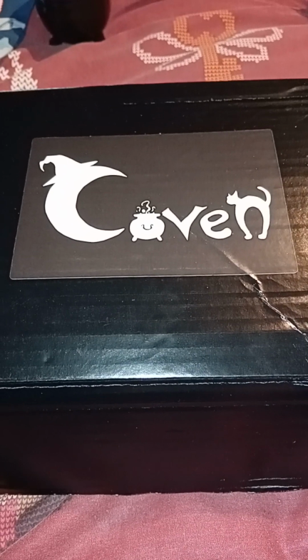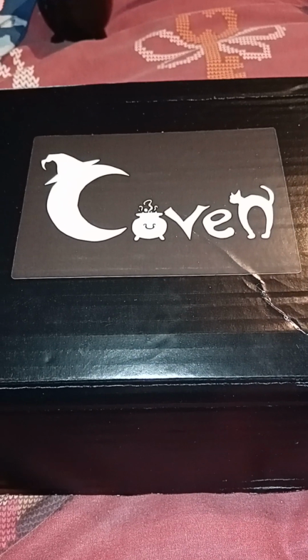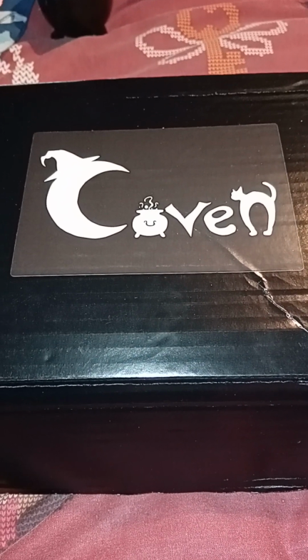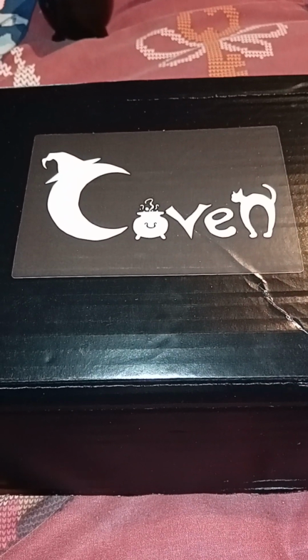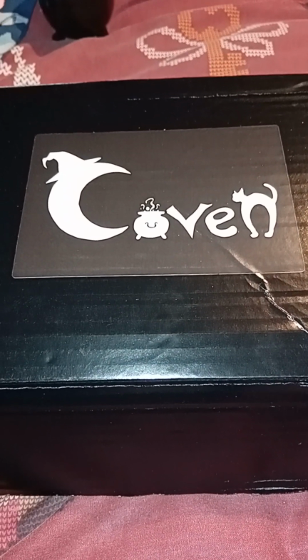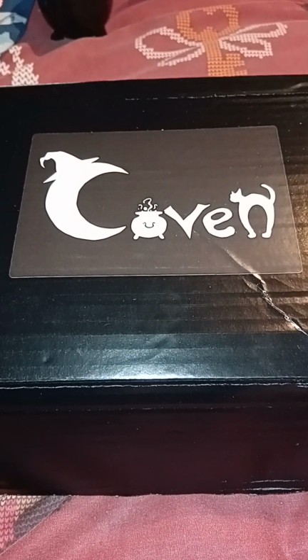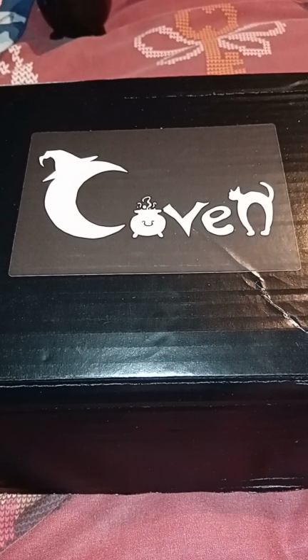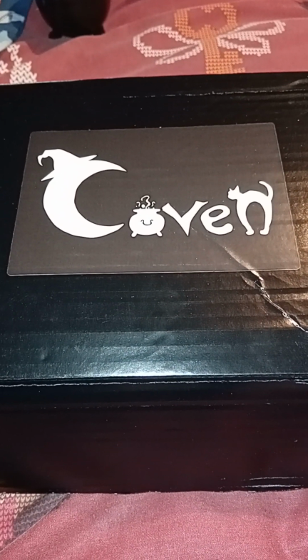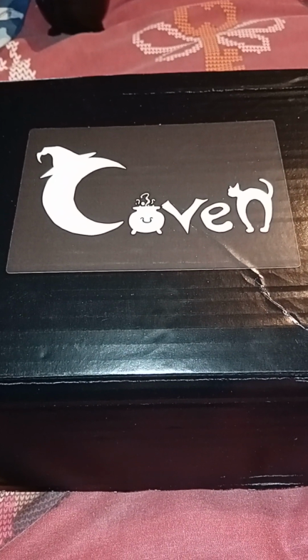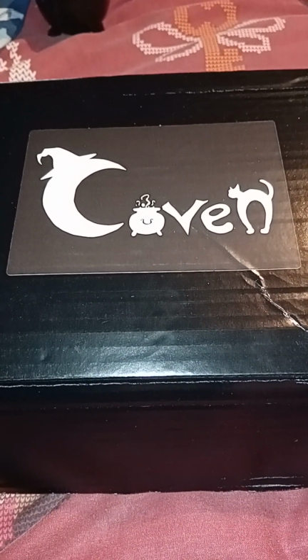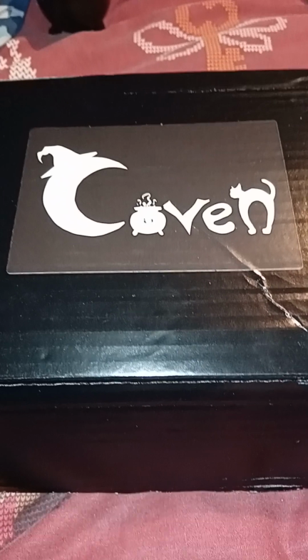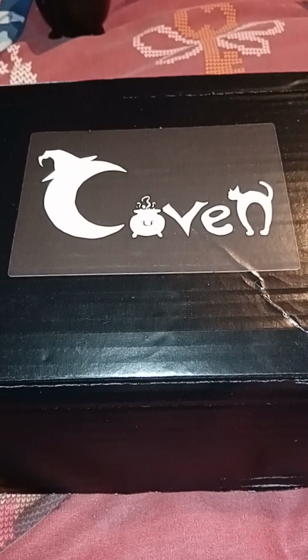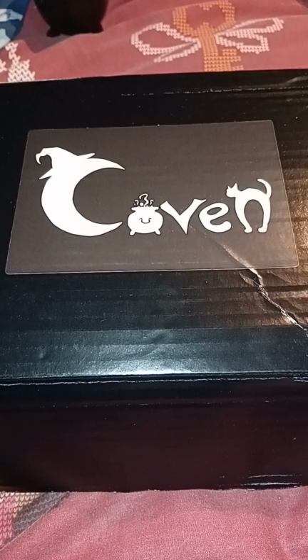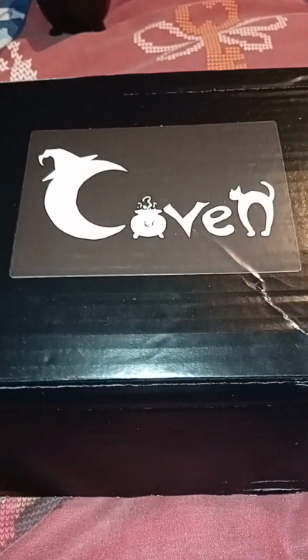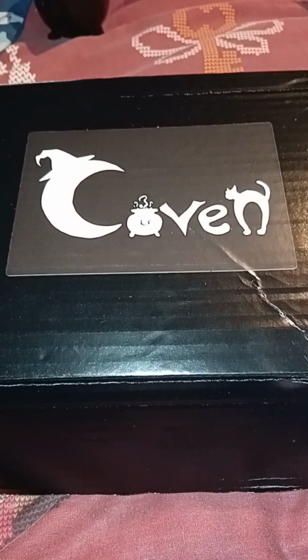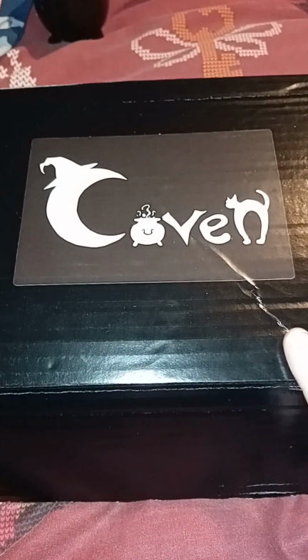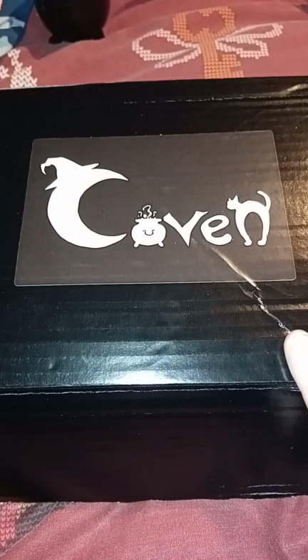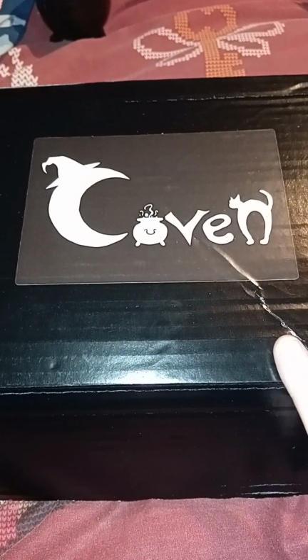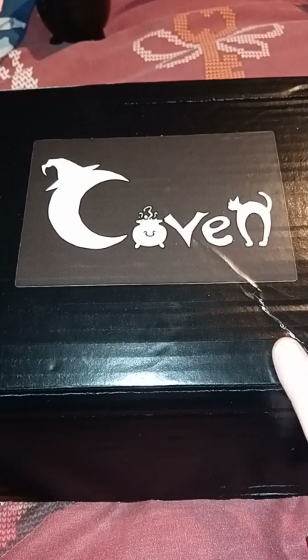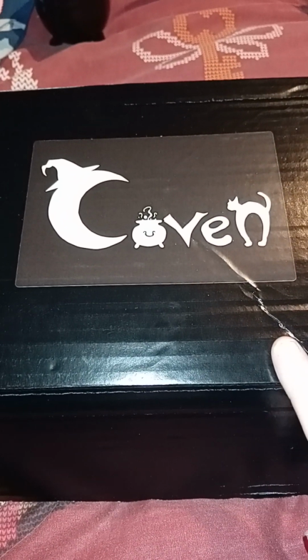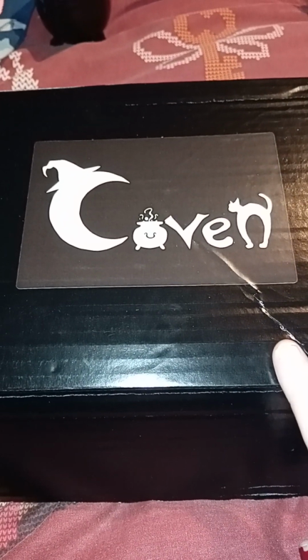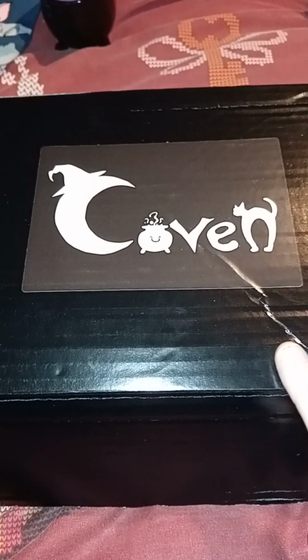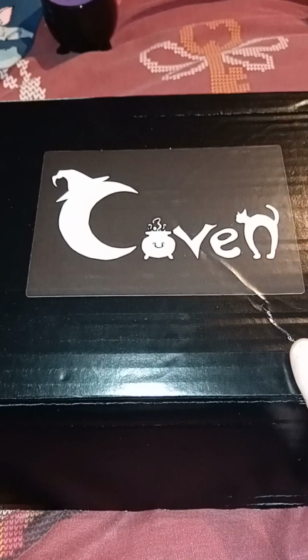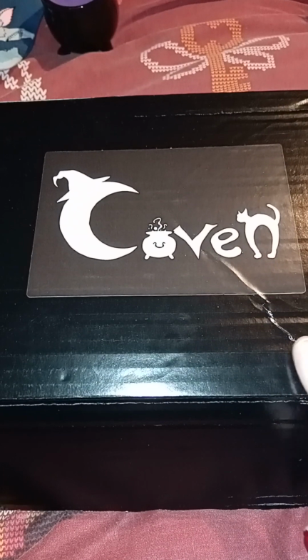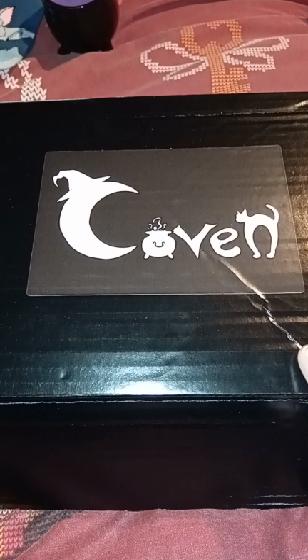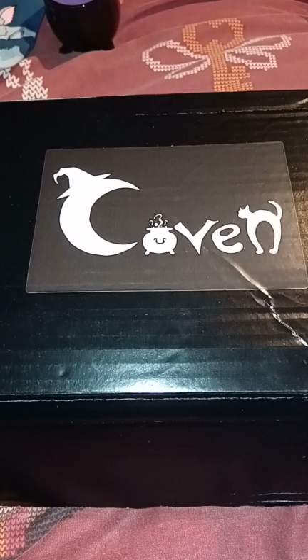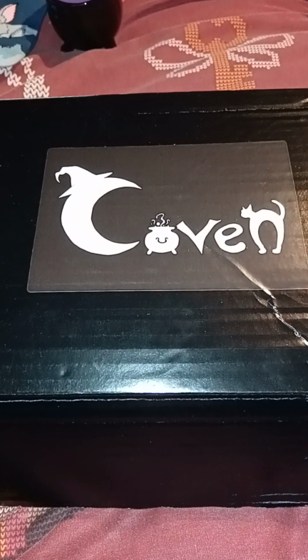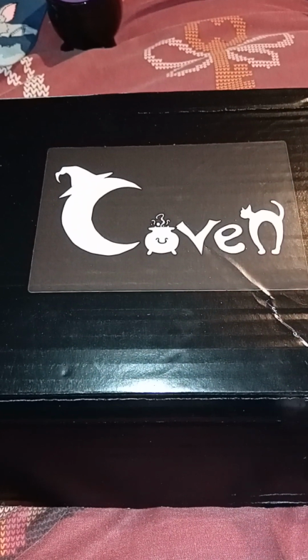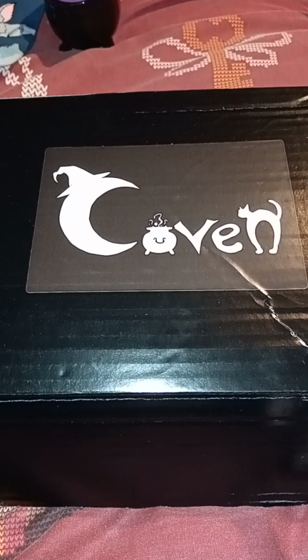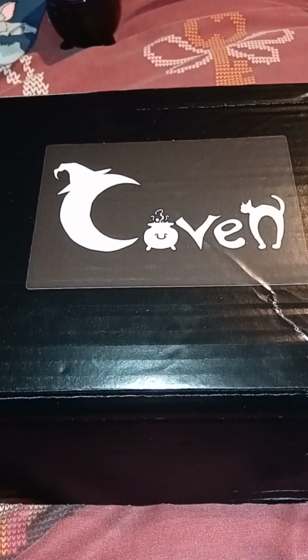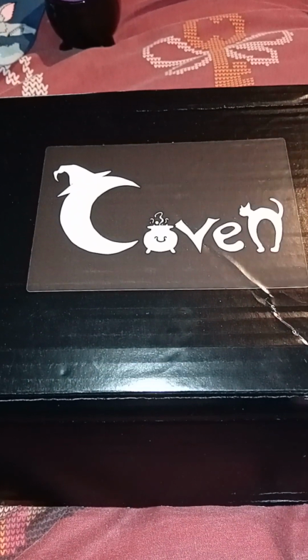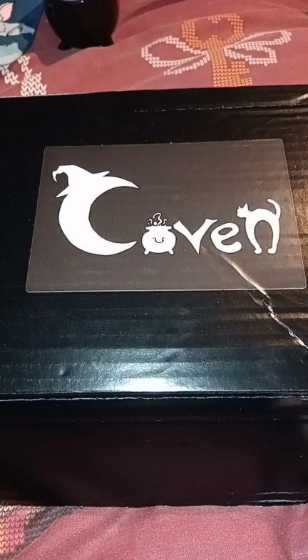Hello everyone! I'm here today with Fester and we're back with part two of our amazing gothic mystery box prize from the lovely Darcy Darkness, Behind the Mask Reviews. I will link it down below.